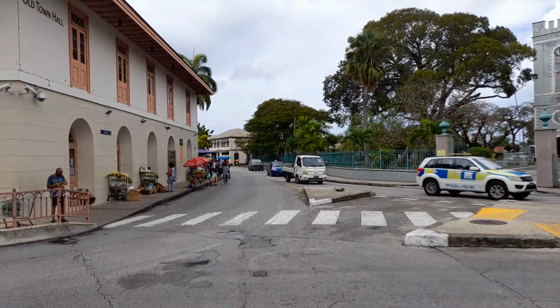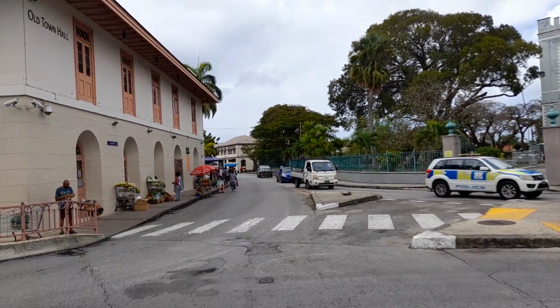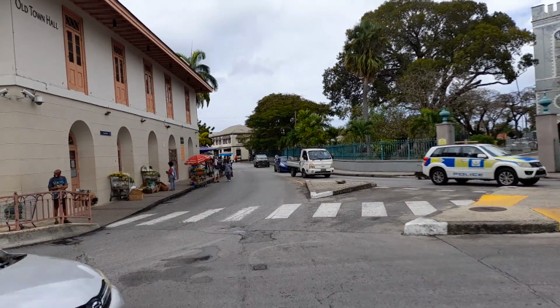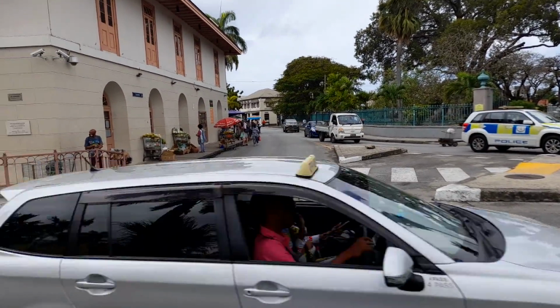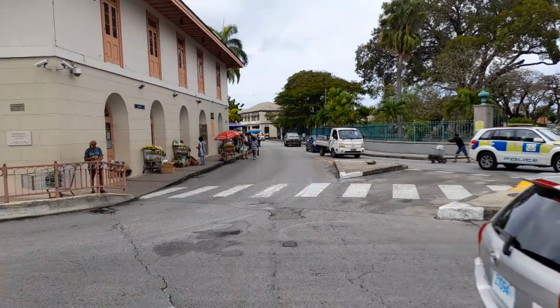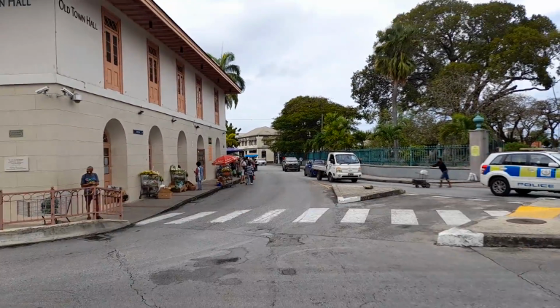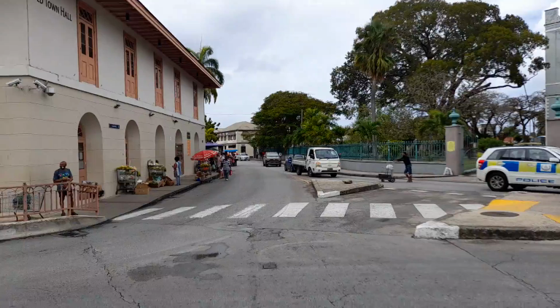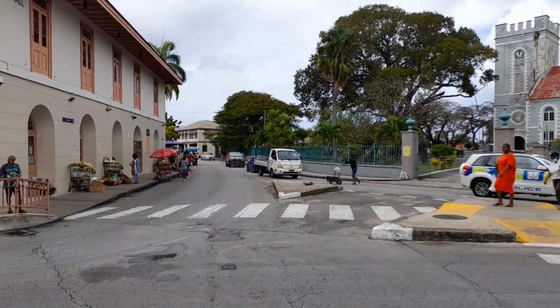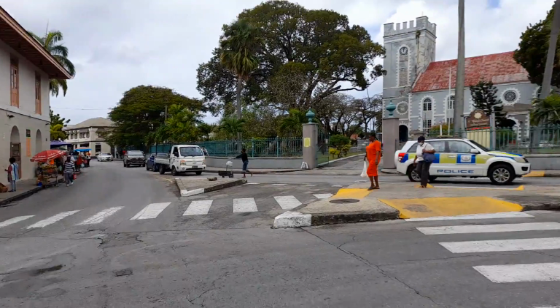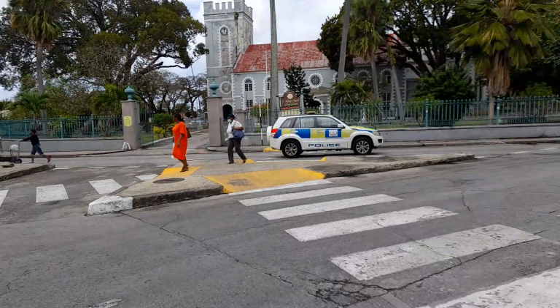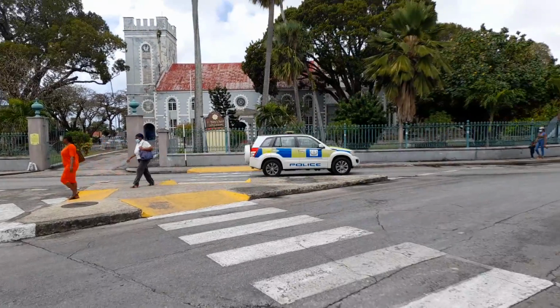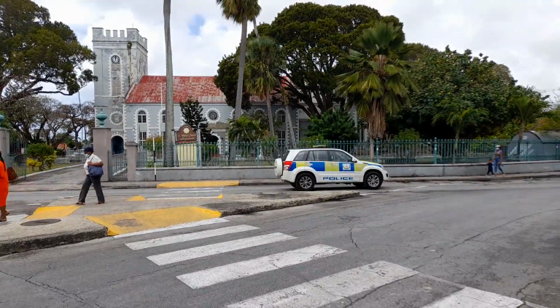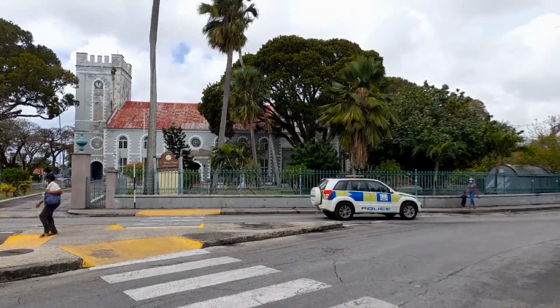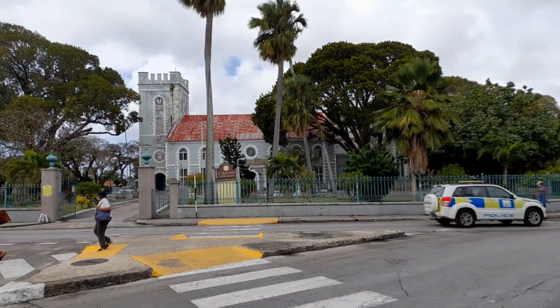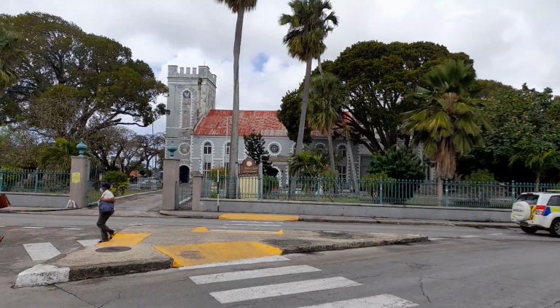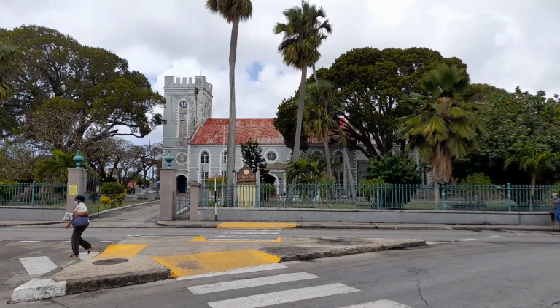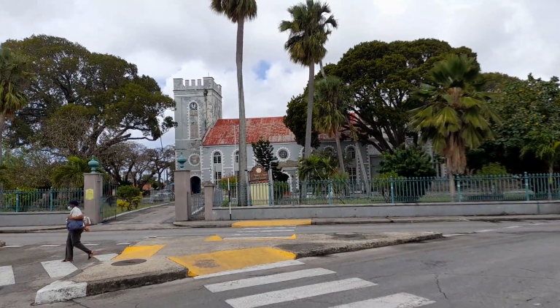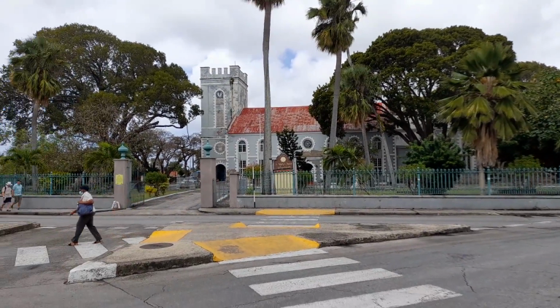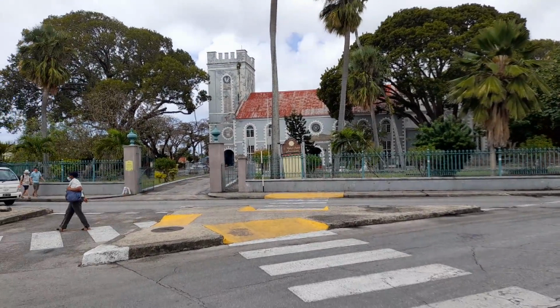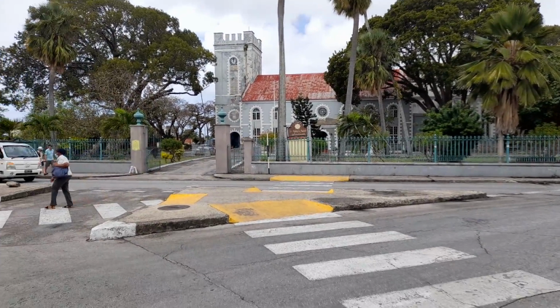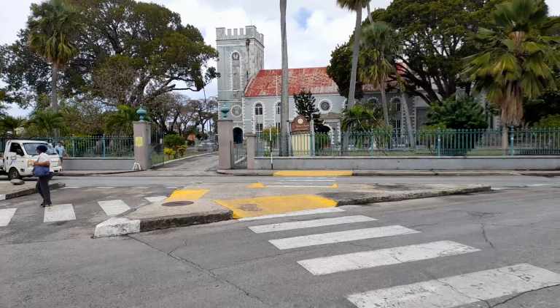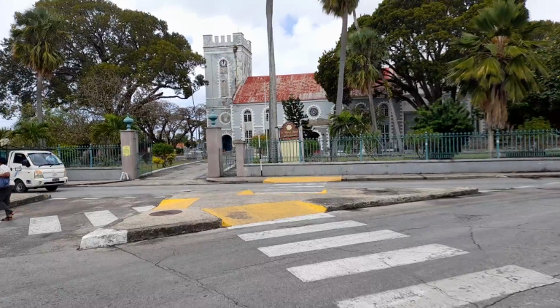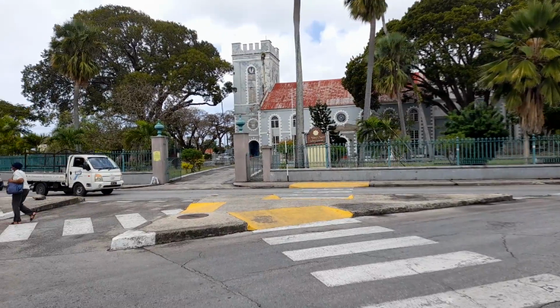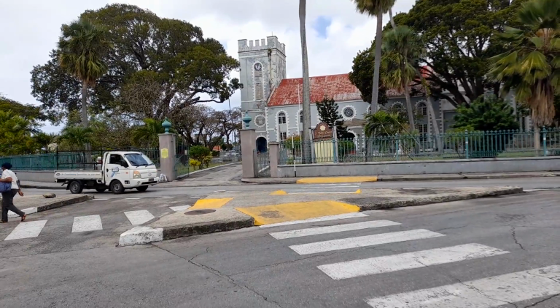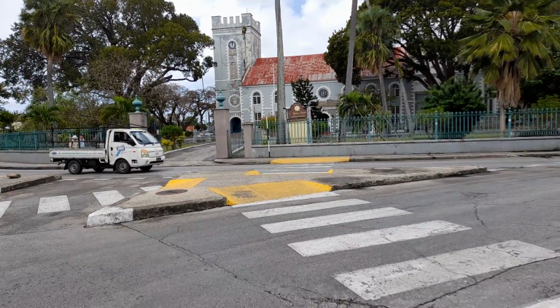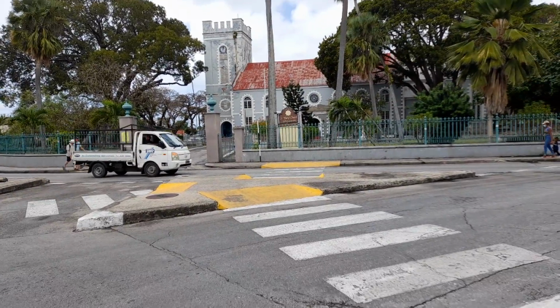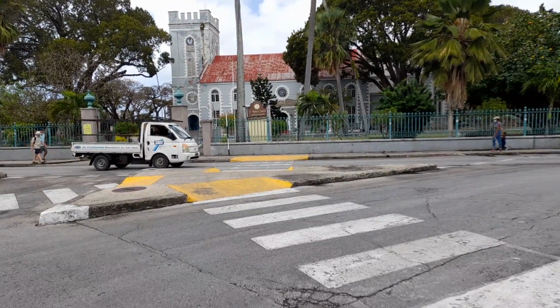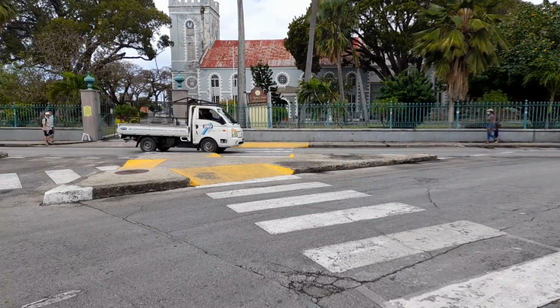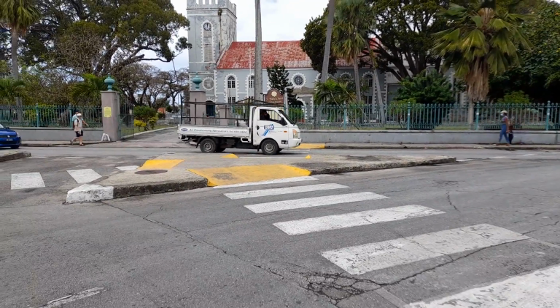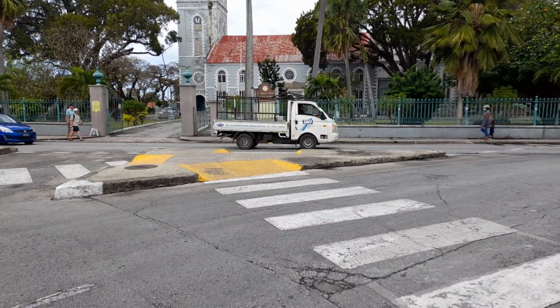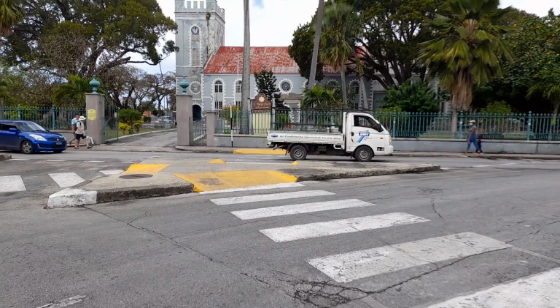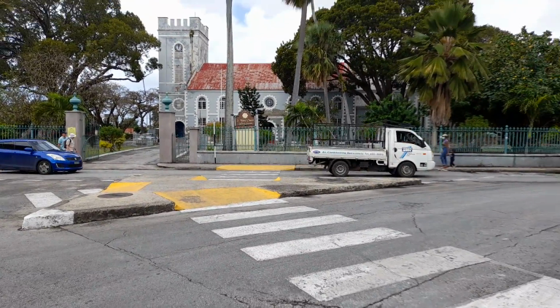And back to the Princess Alice Terminal. St. Mary's Anglican Church again. So this is the western side of Bridgetown.